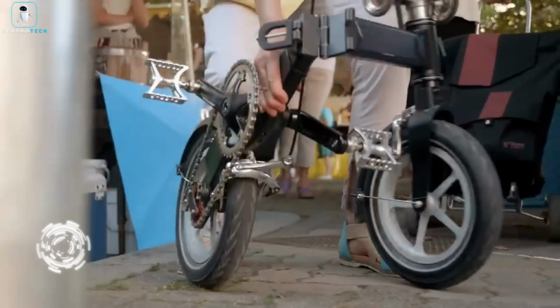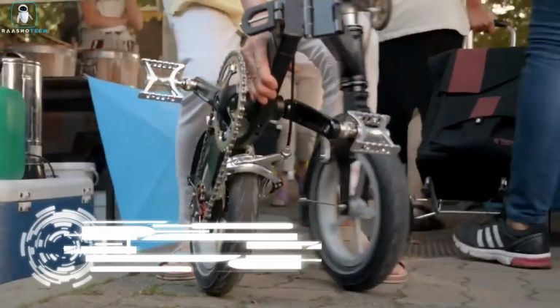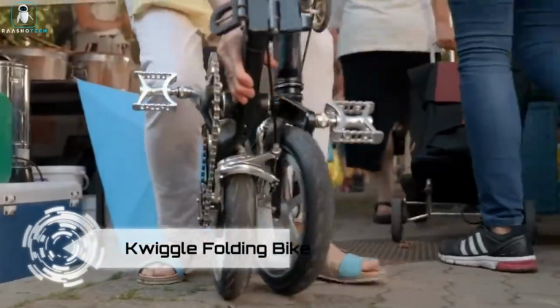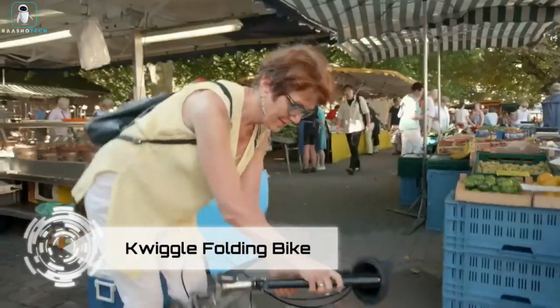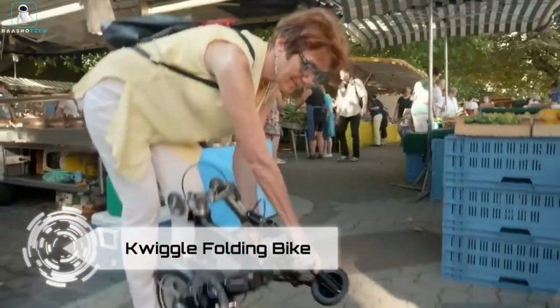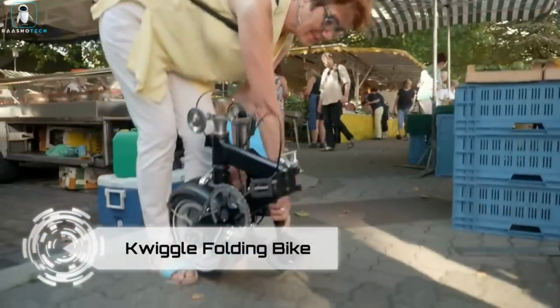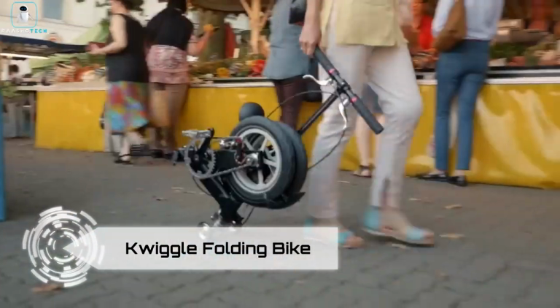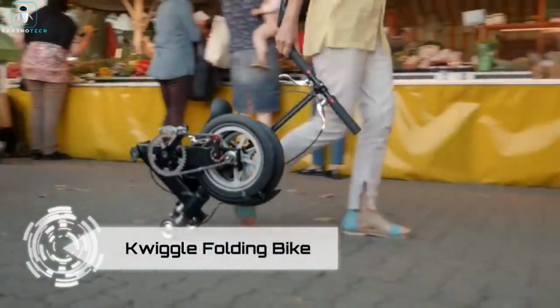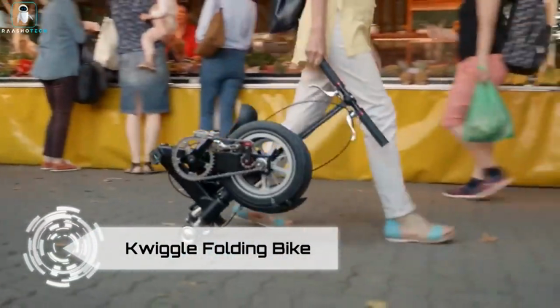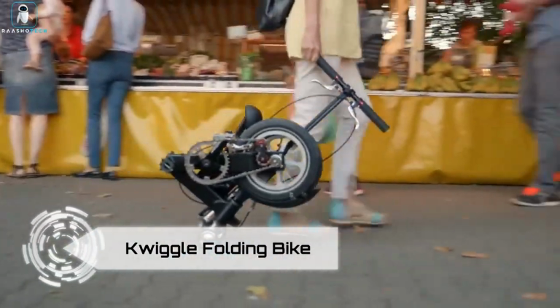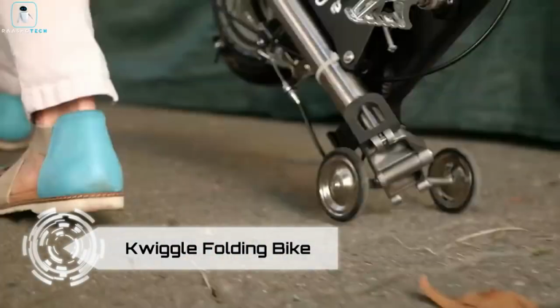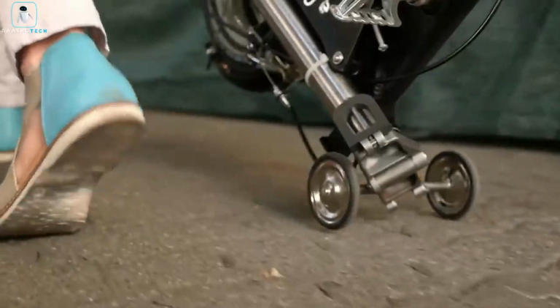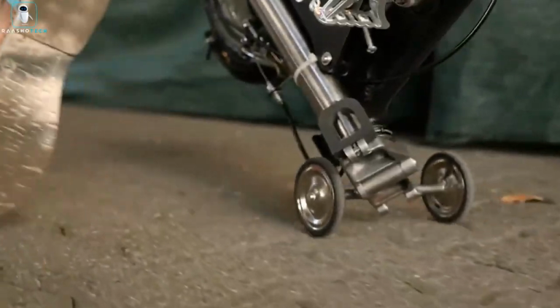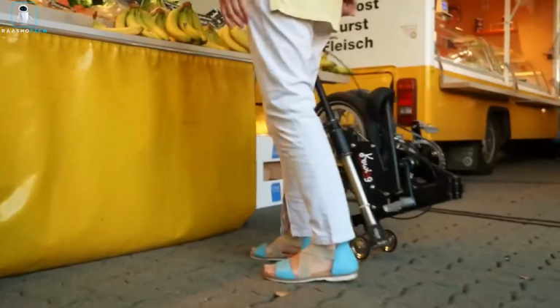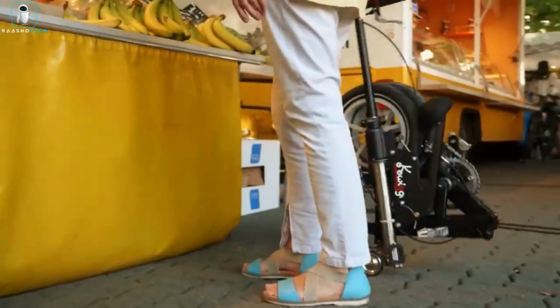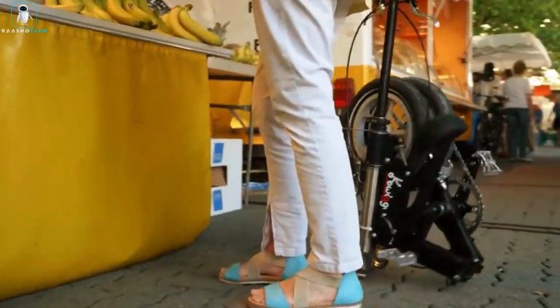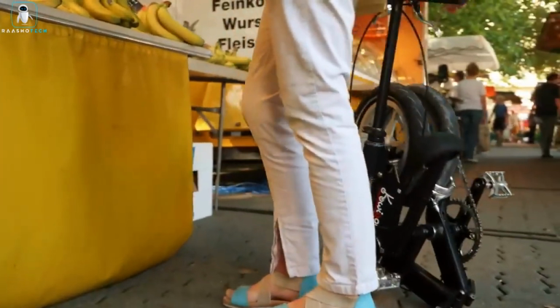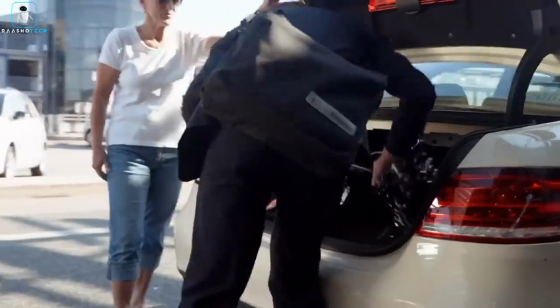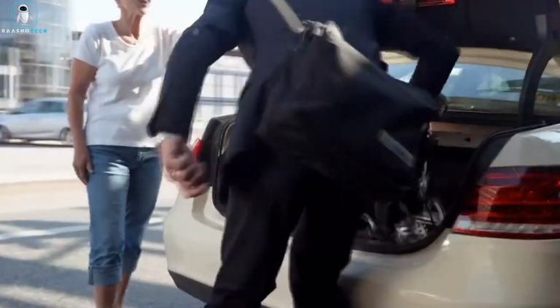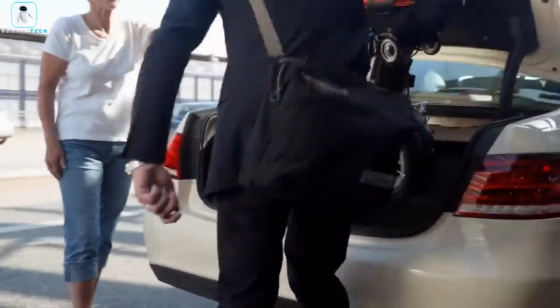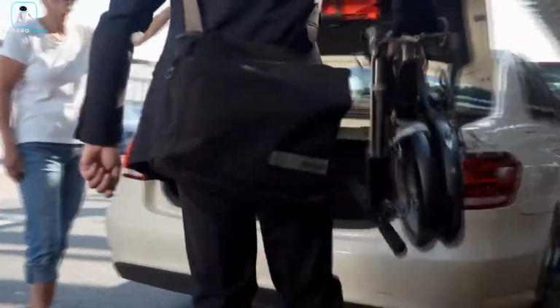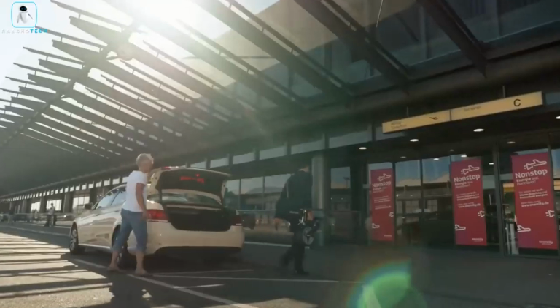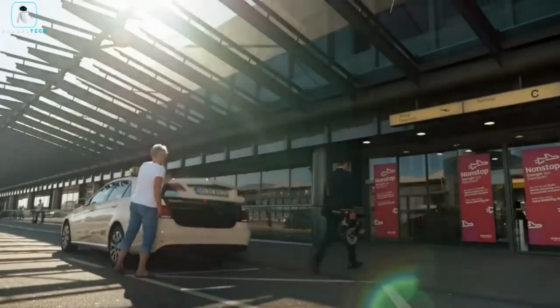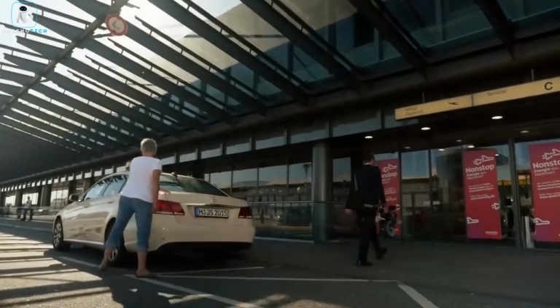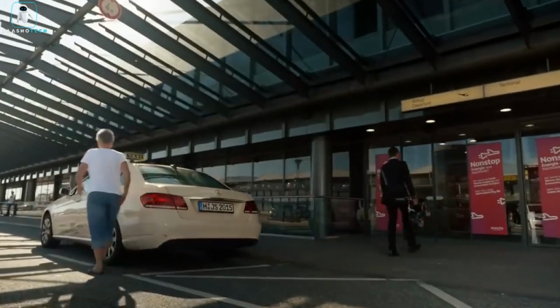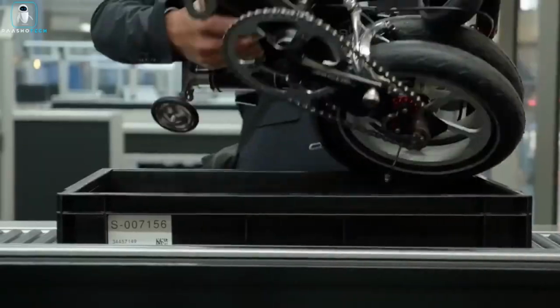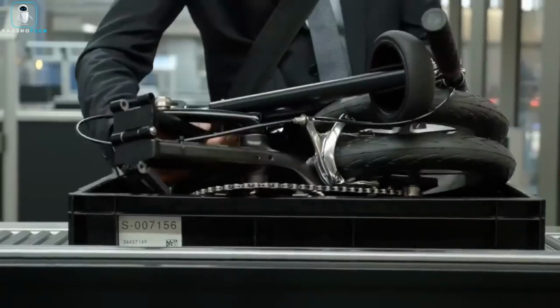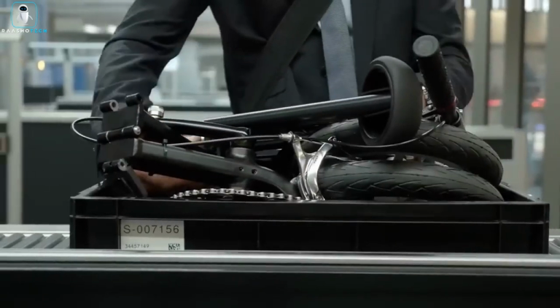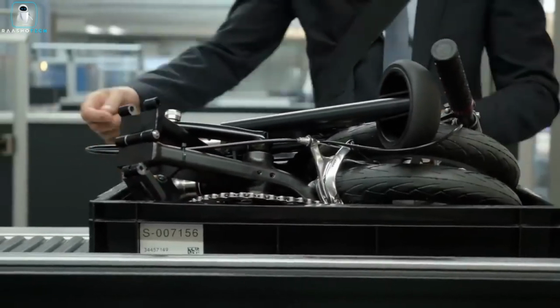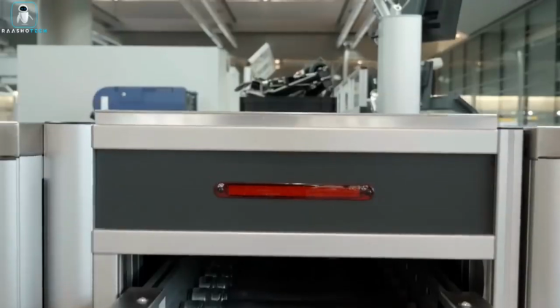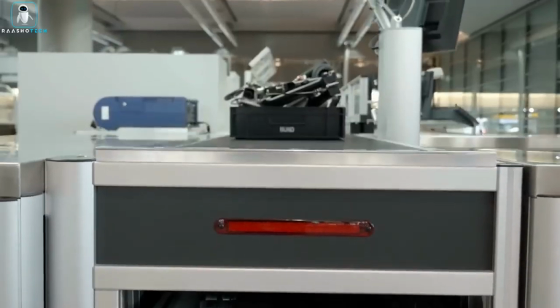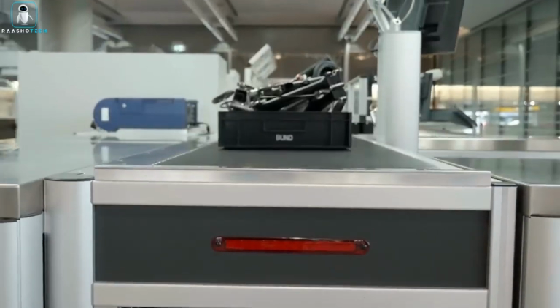Introducing the Quiggle Folding Bike, one extraordinary folding bike that leaves everyone amazed. It holds the title of the world's smallest, lightest, fastest and most enjoyable folding bike, setting new standards in every aspect.